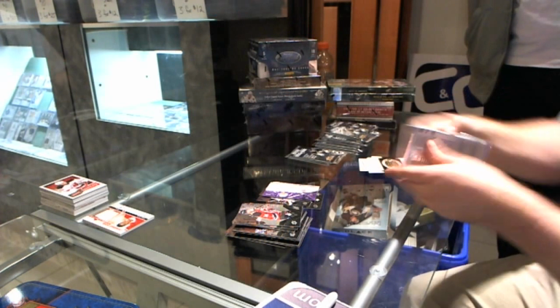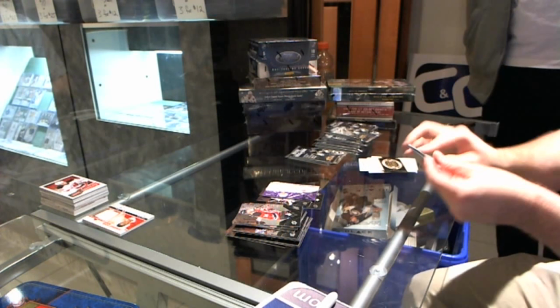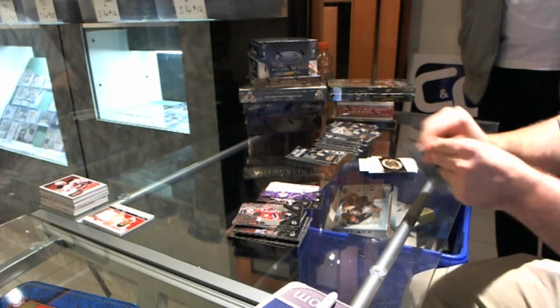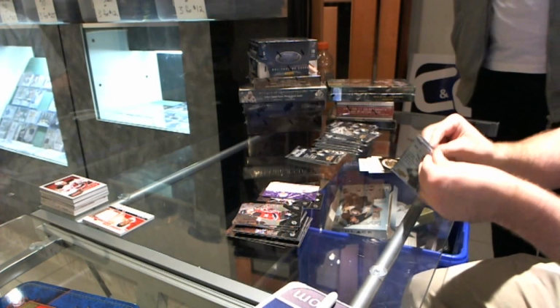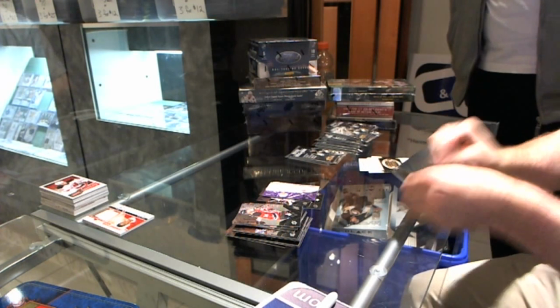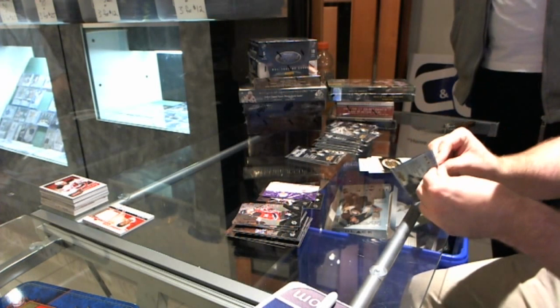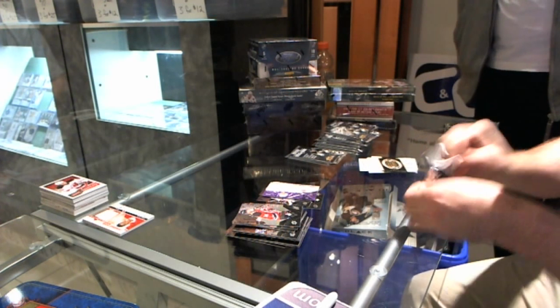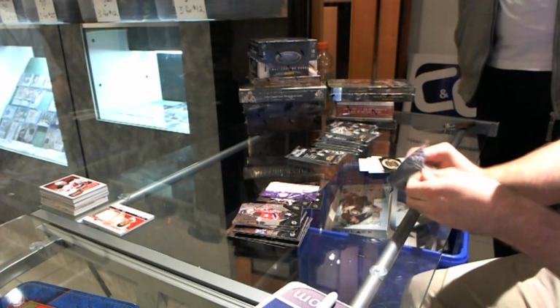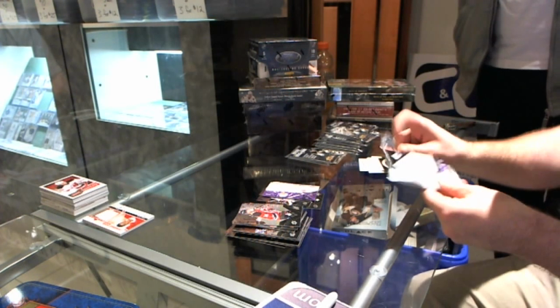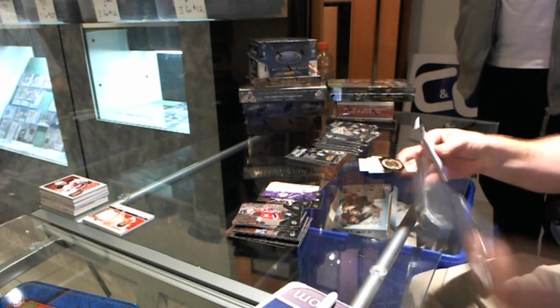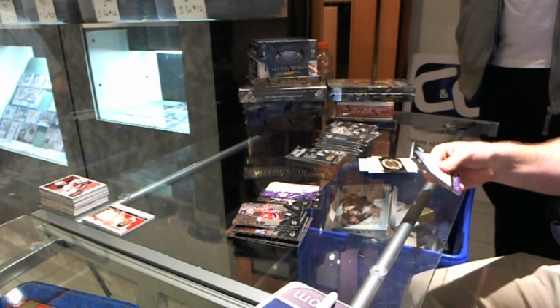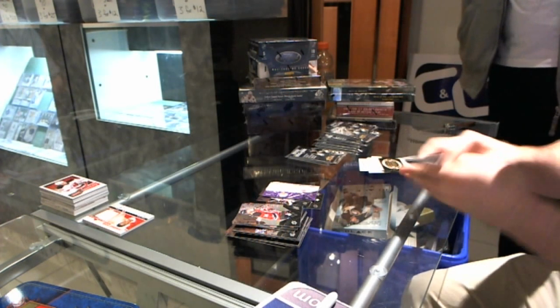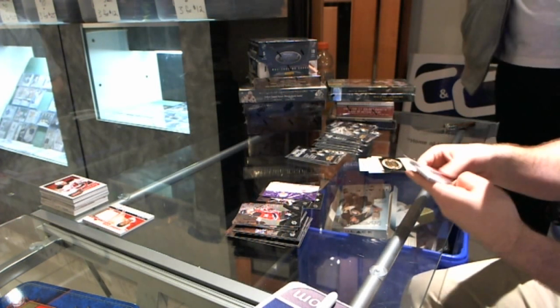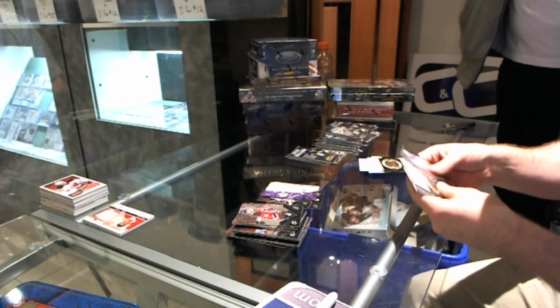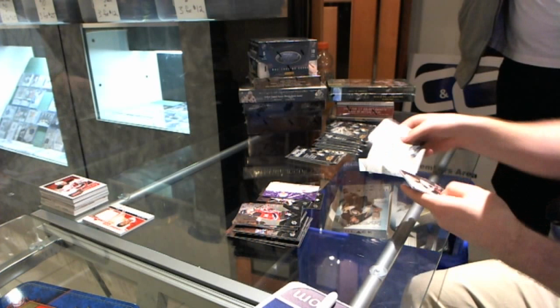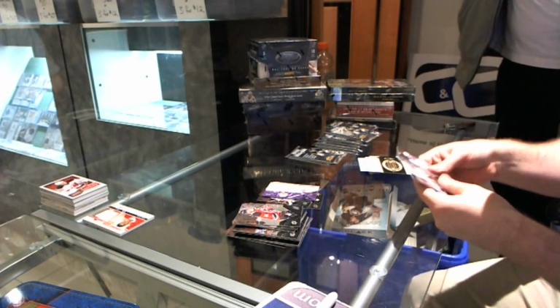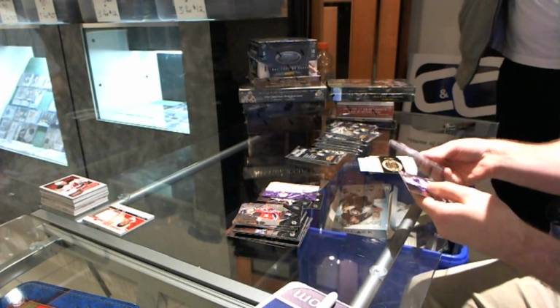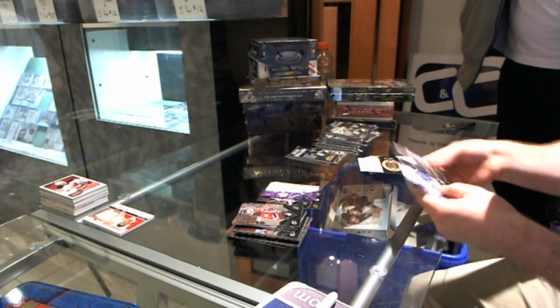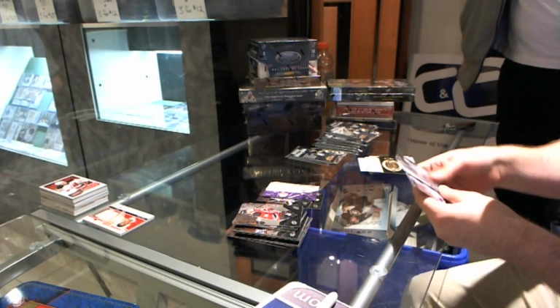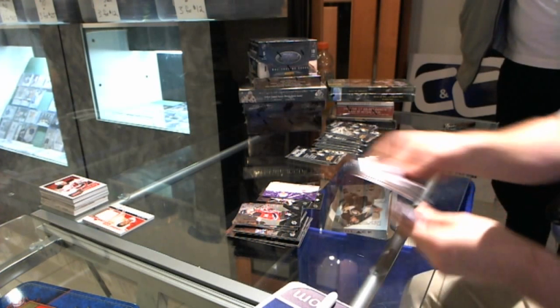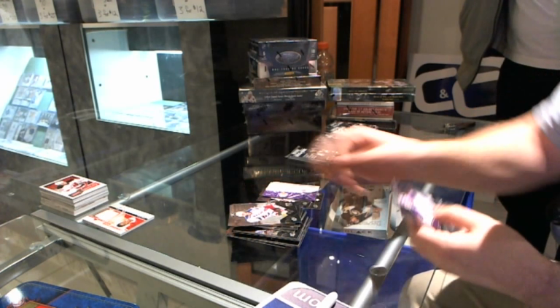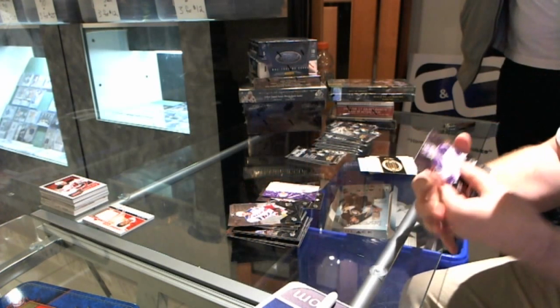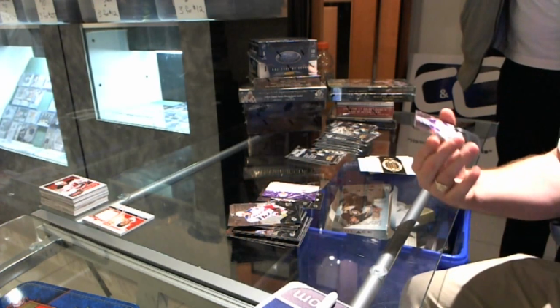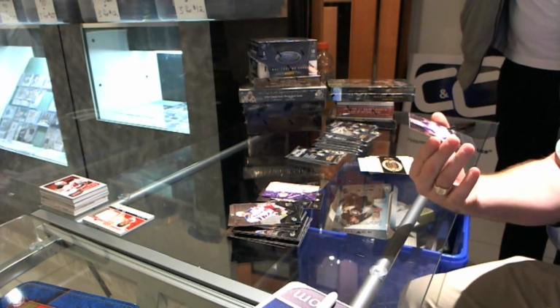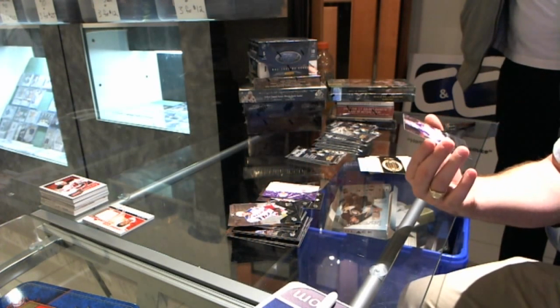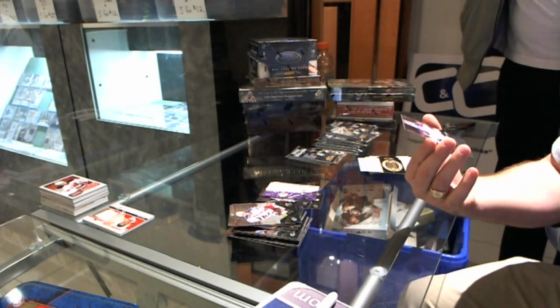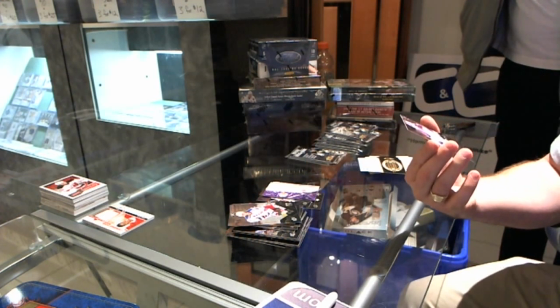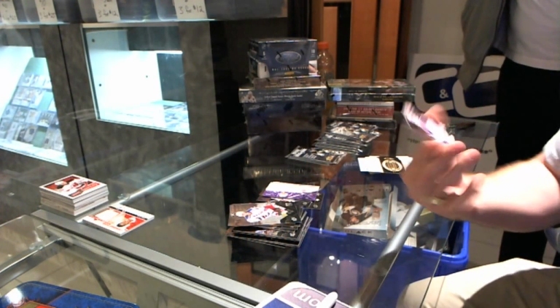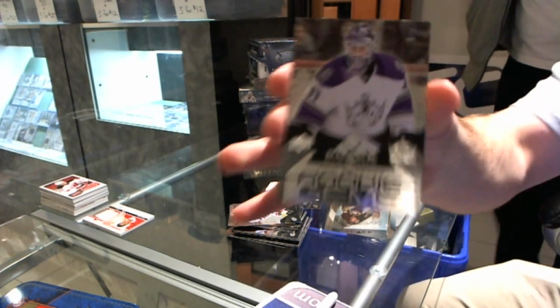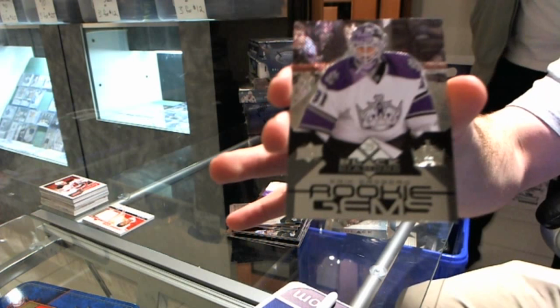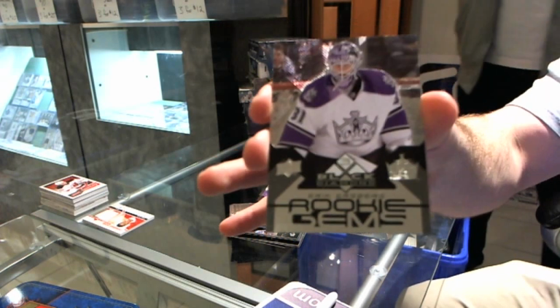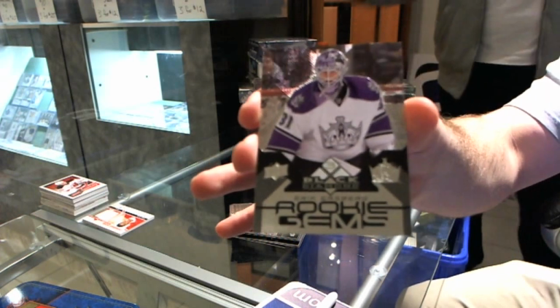We're at 33 Jeff's and I think 18, so we got a few days left. We got a Rookie Gems triple diamond, Eric Erzberg, for the LA Kings.